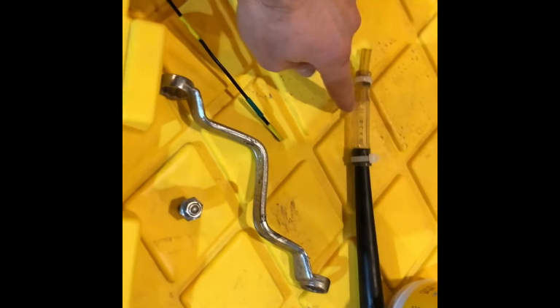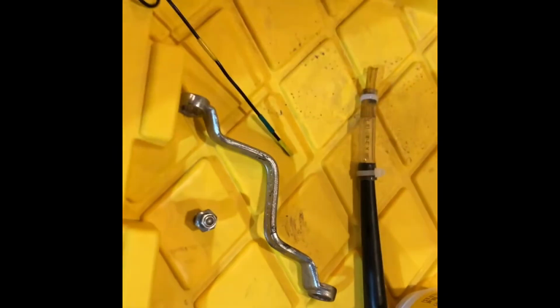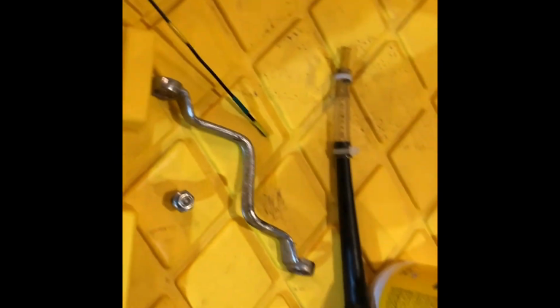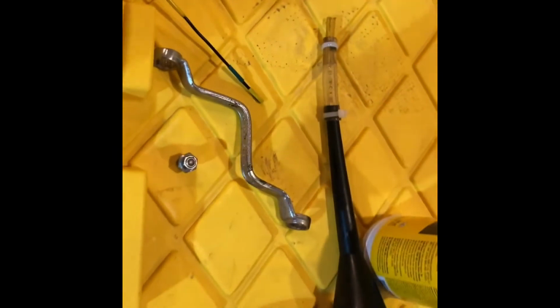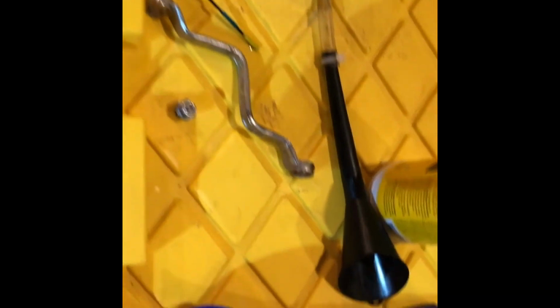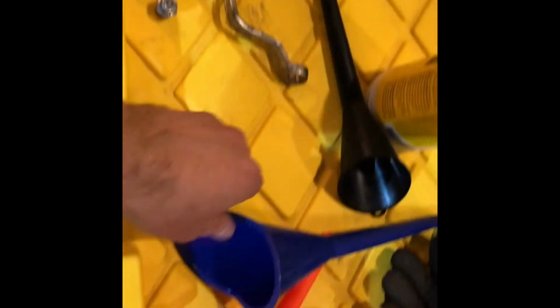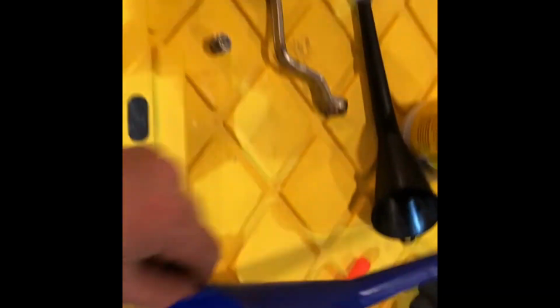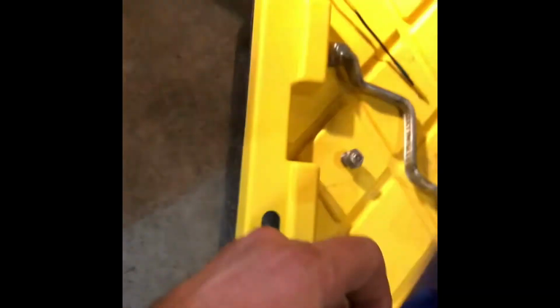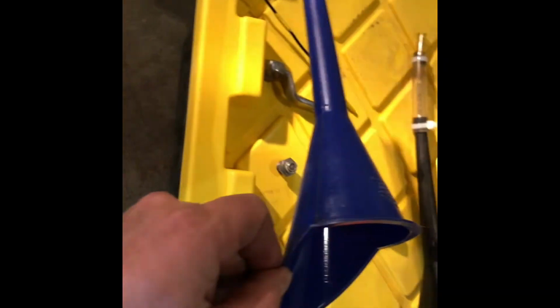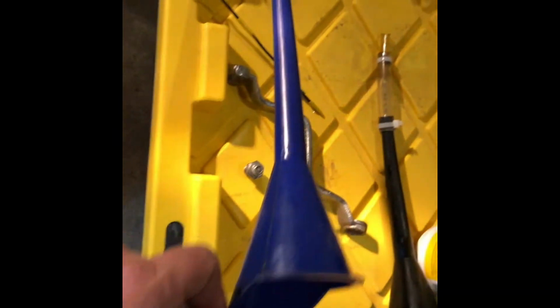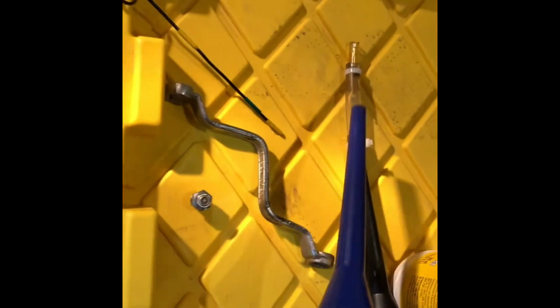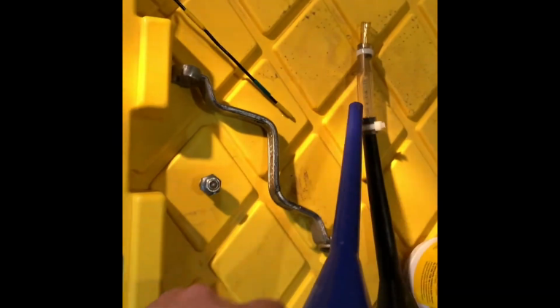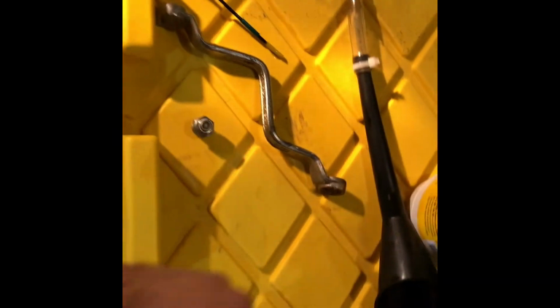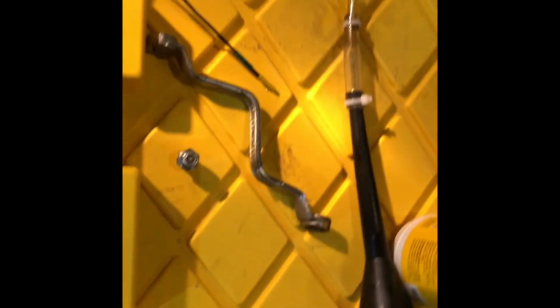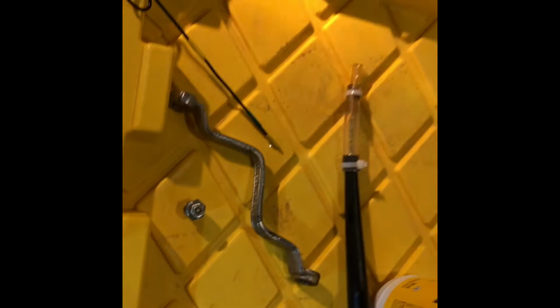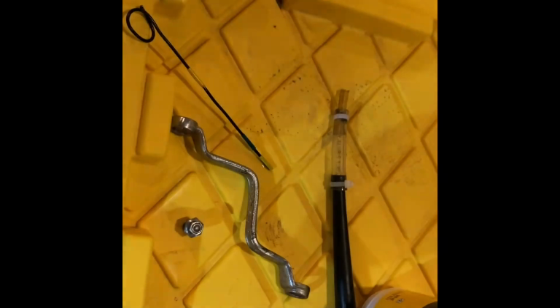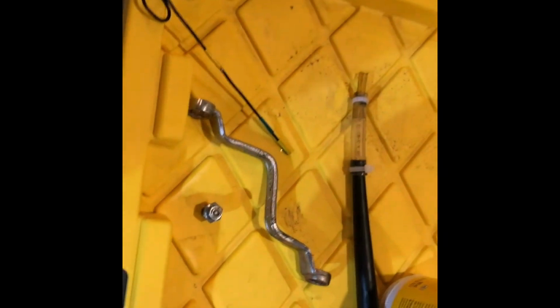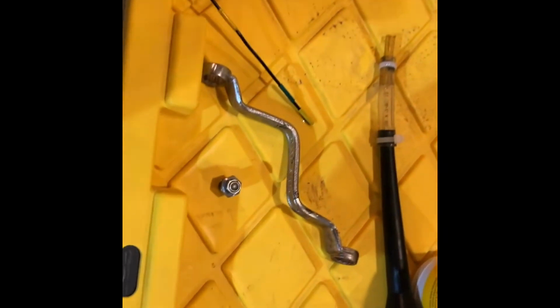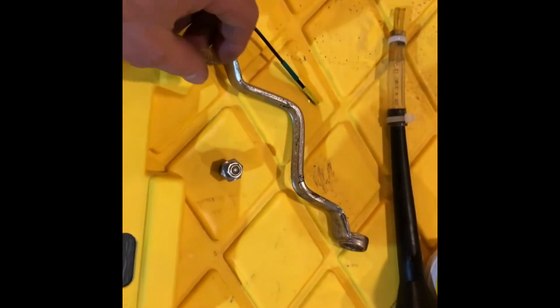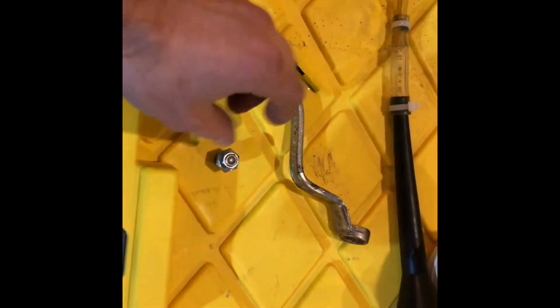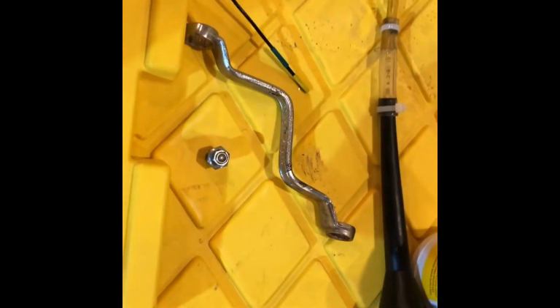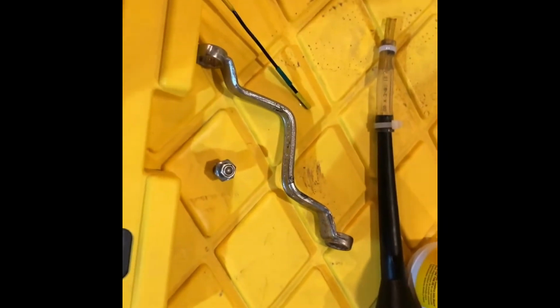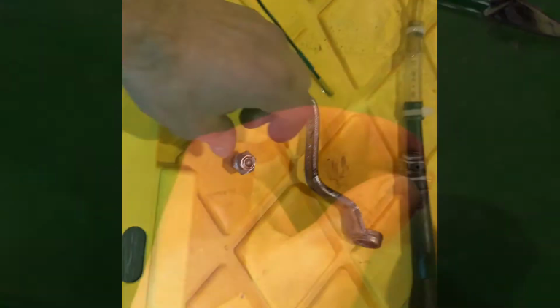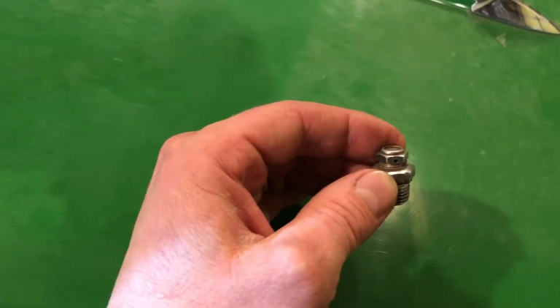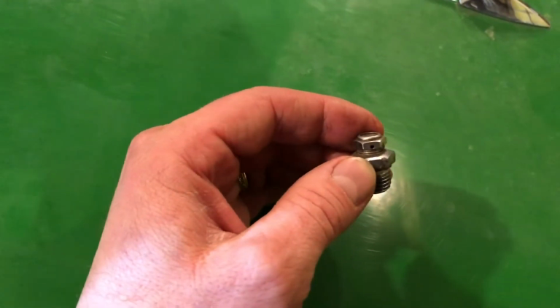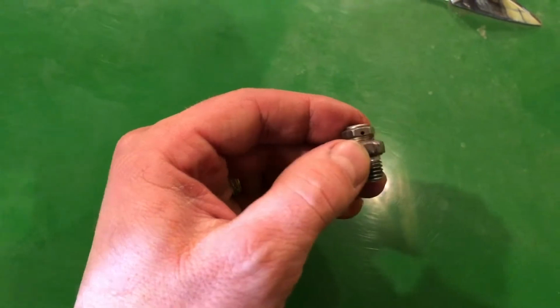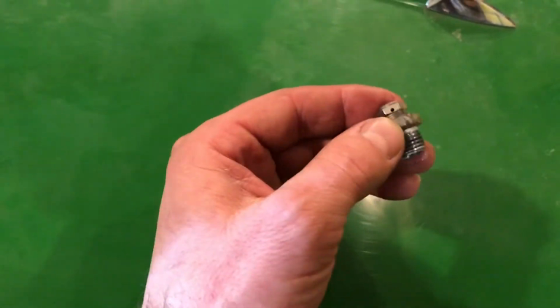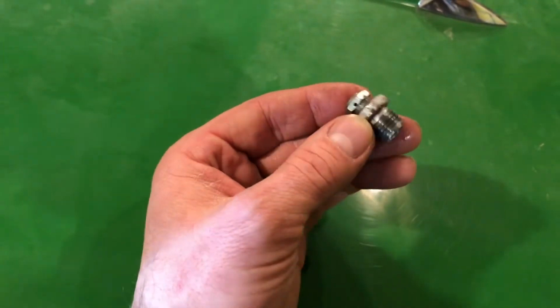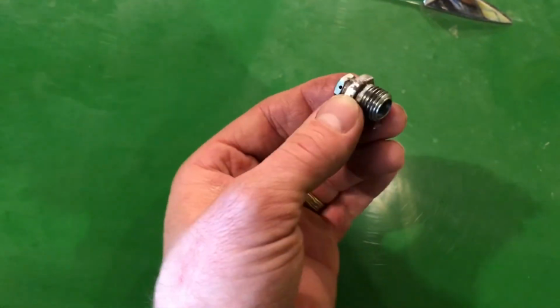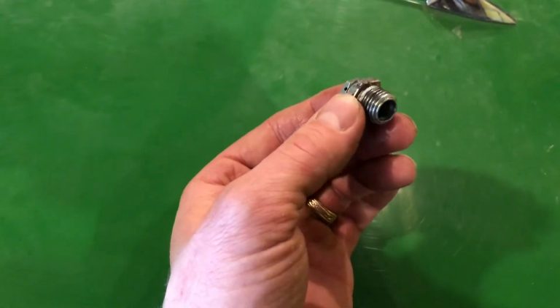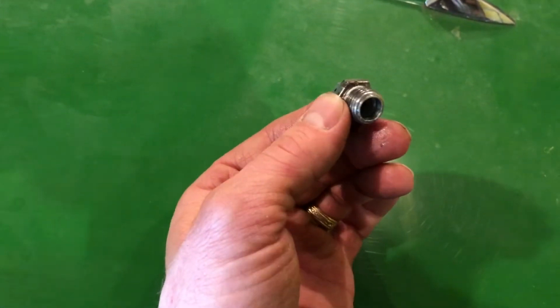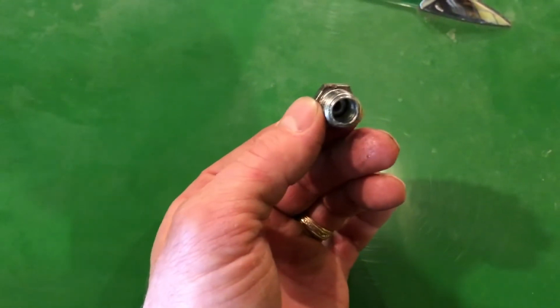Those are some cool things — you could use a funnel like this if you want to build one. That's a good tool for the job. Here's the plug that I took out.